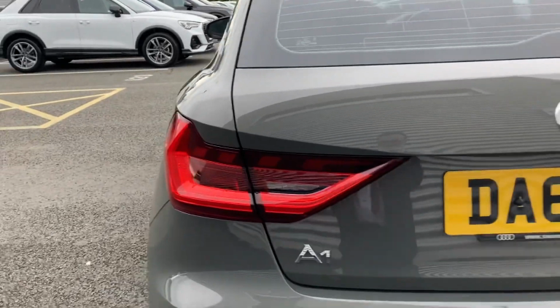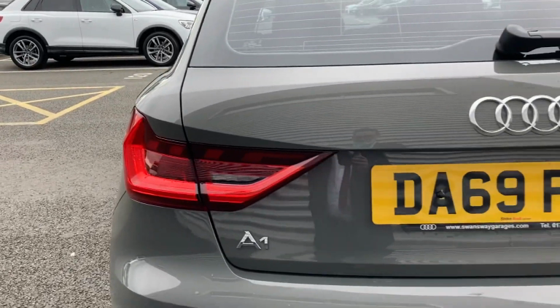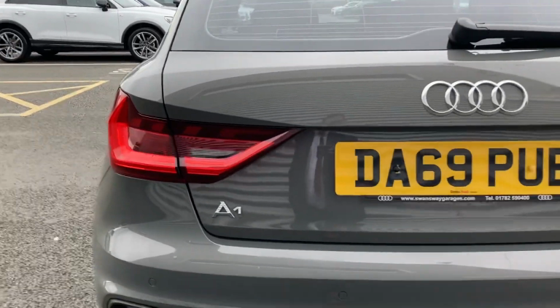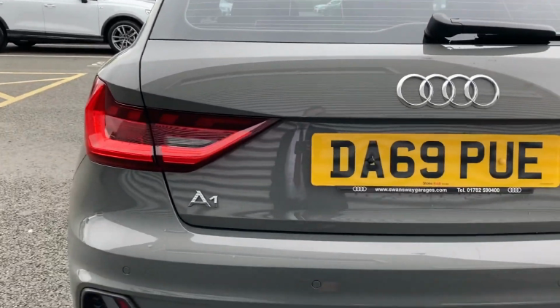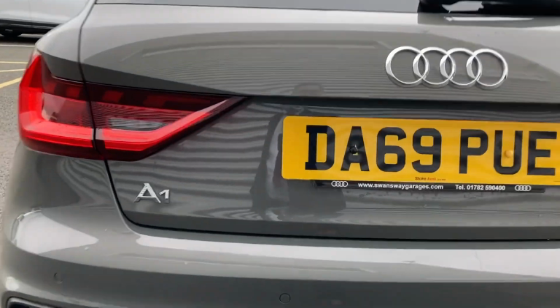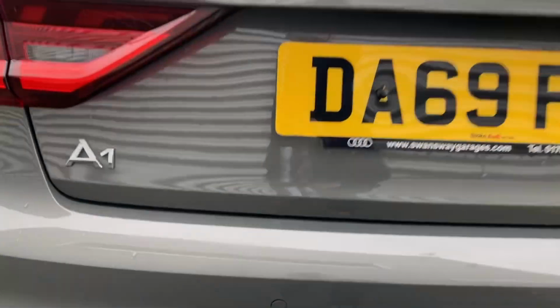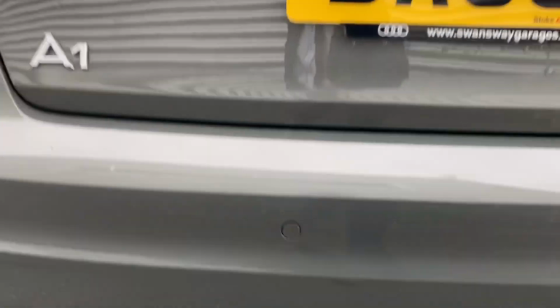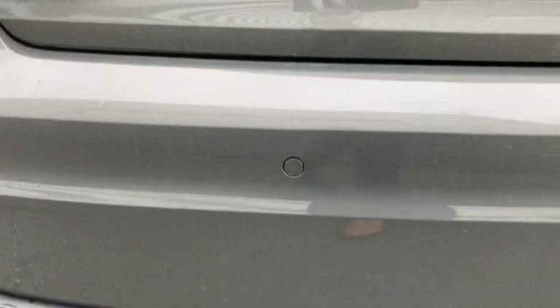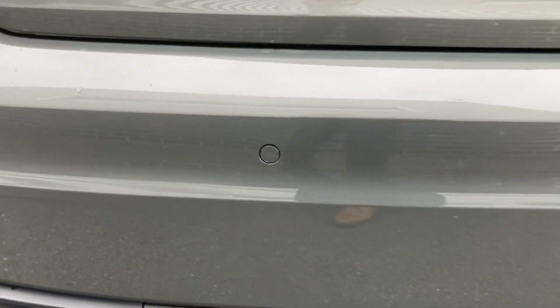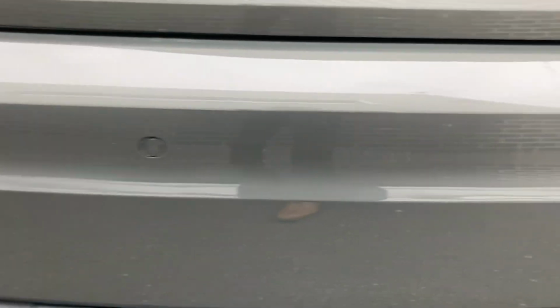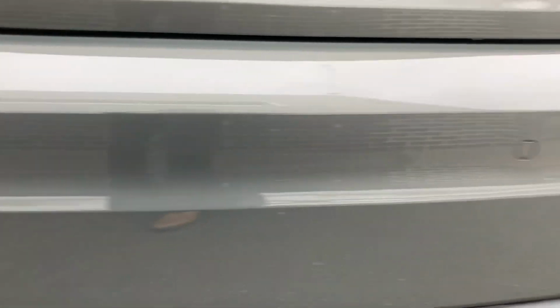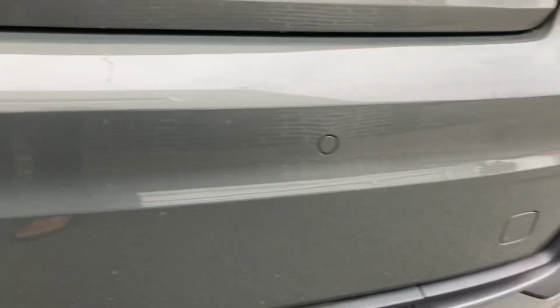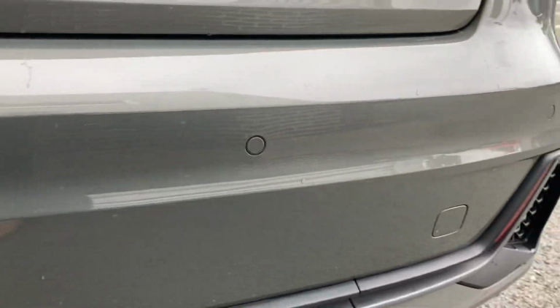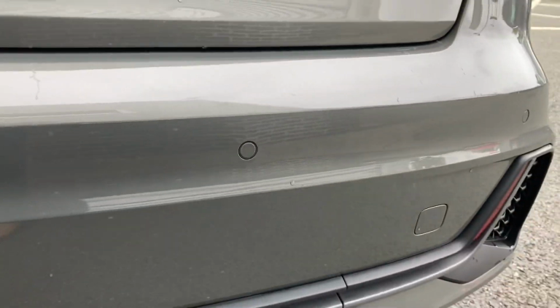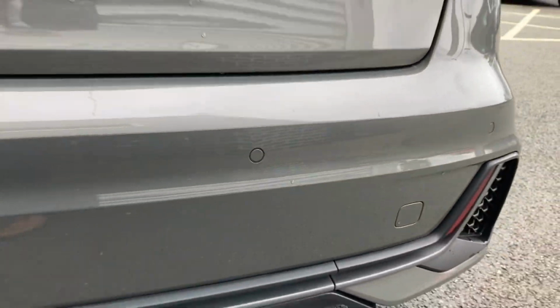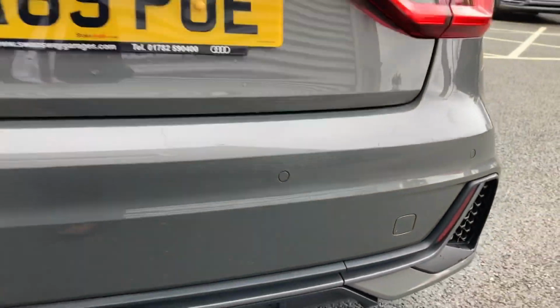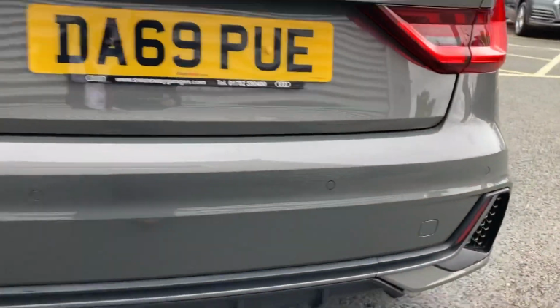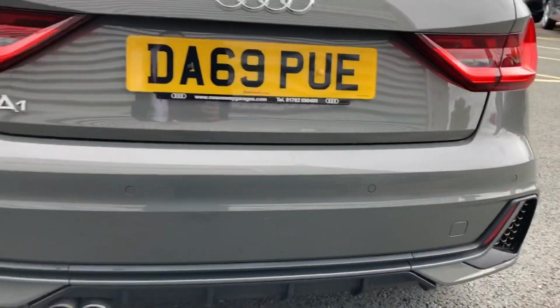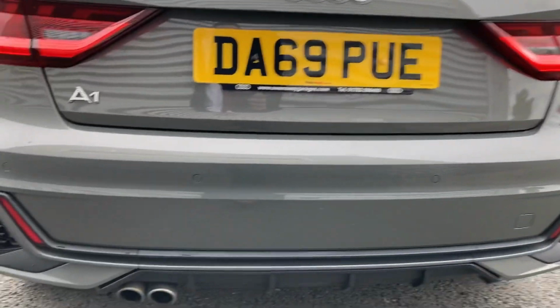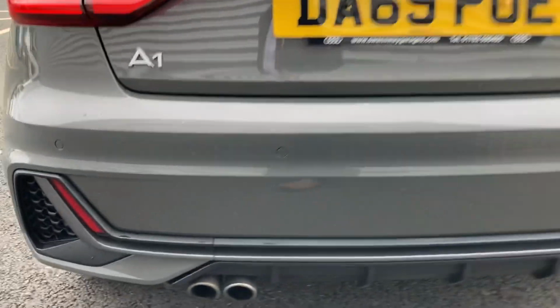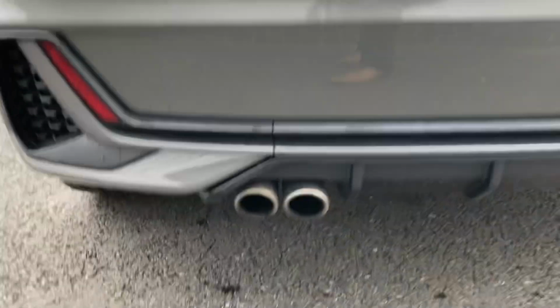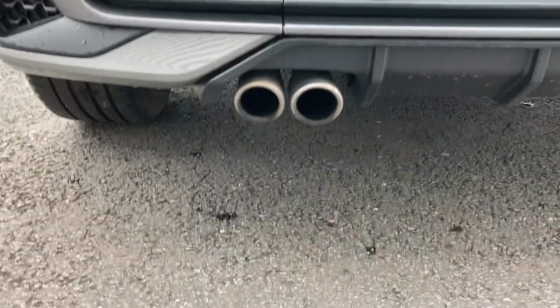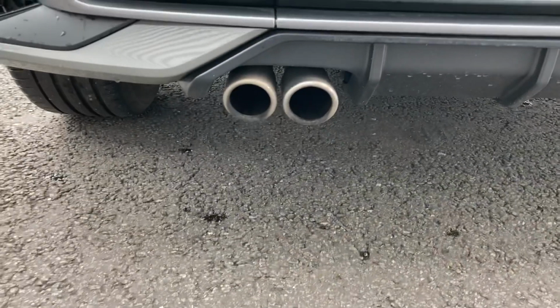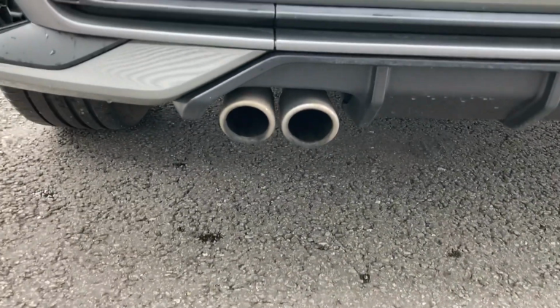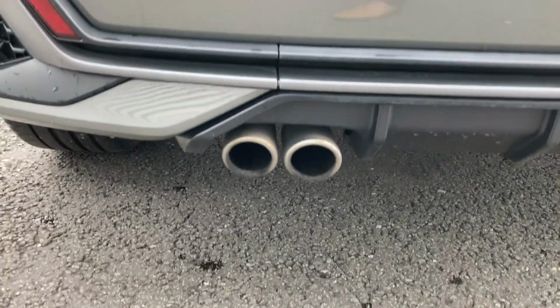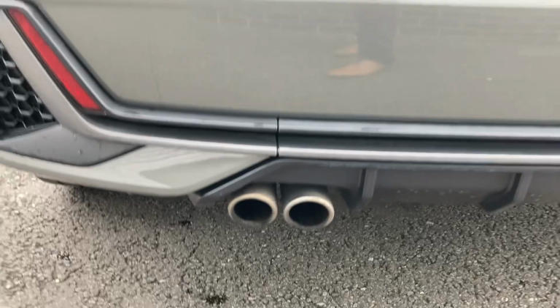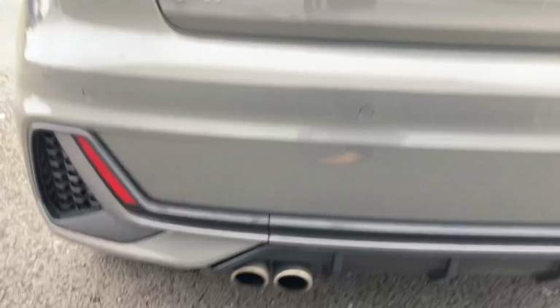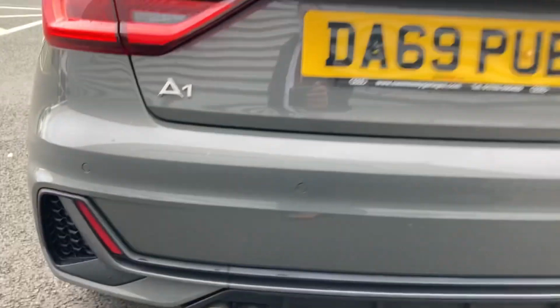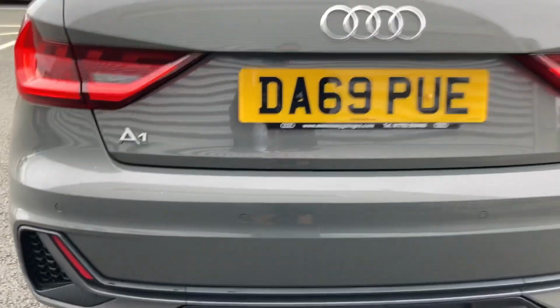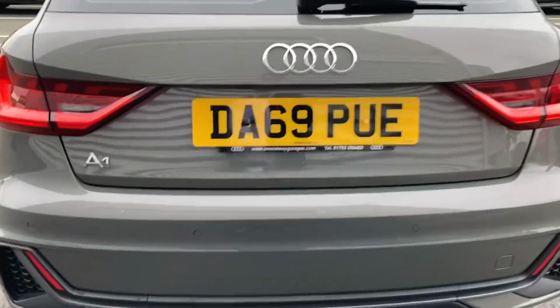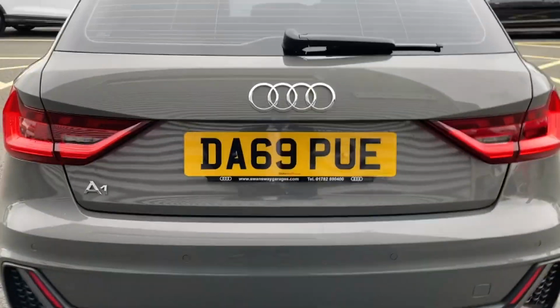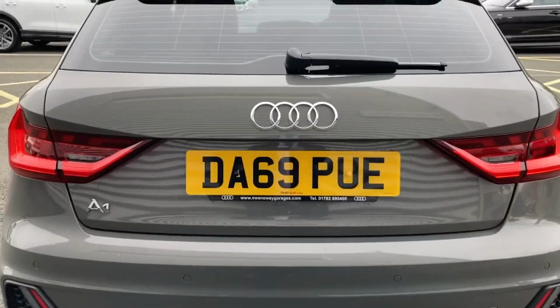Coming around the side we do have those LED headlights with those dynamic indicators. We also have the rear parking sensors which really help when parking in those tricky parking spaces. The dual exhaust system does create a really nice sound from this car's engine.